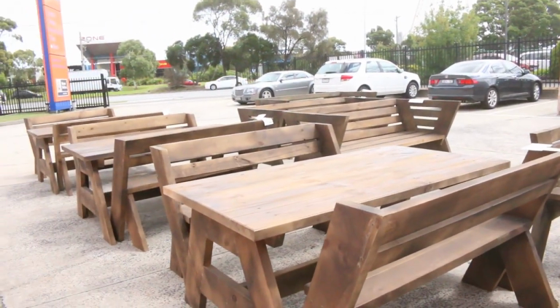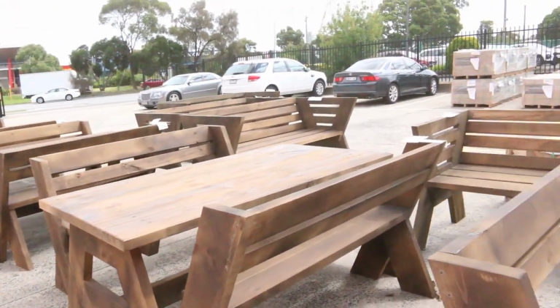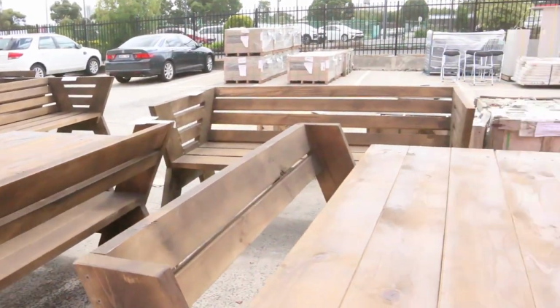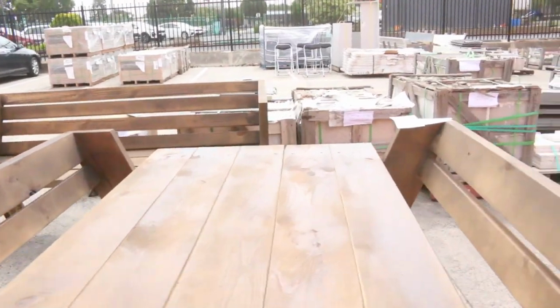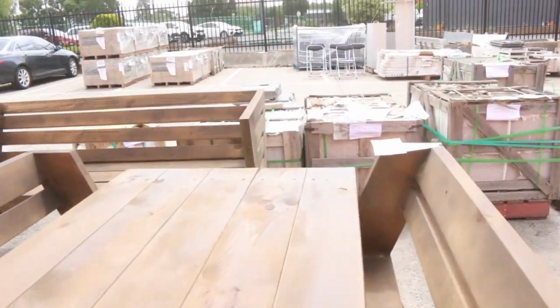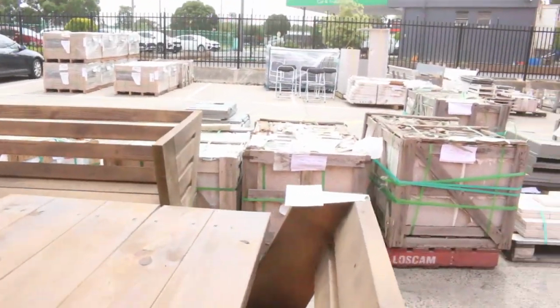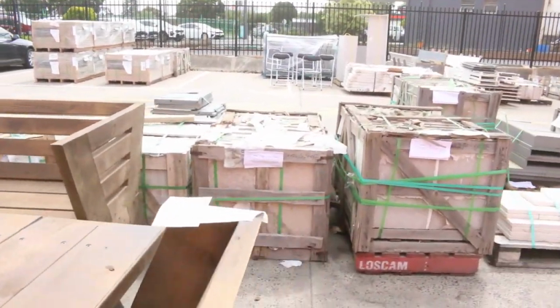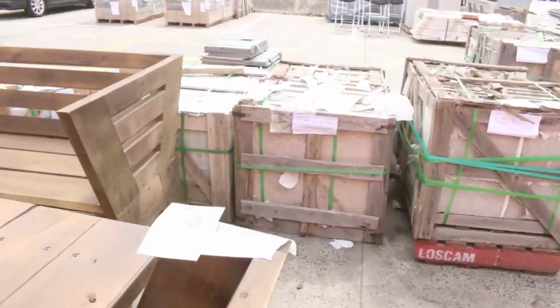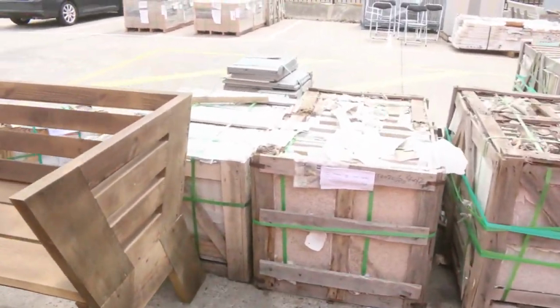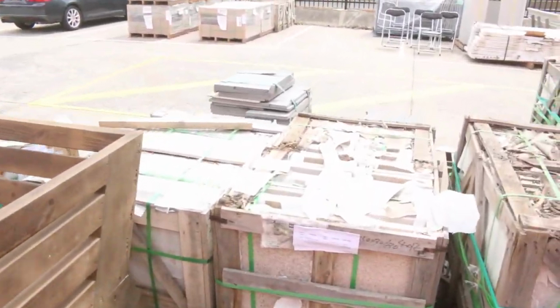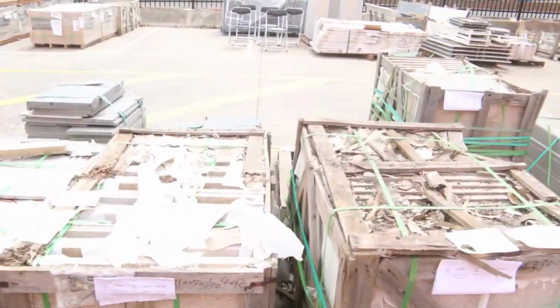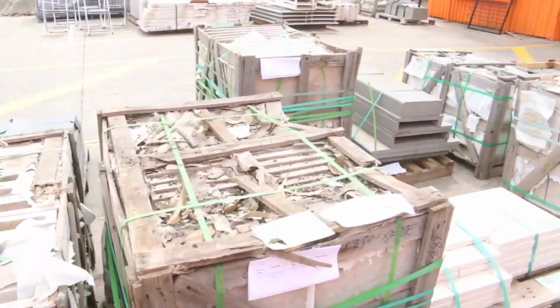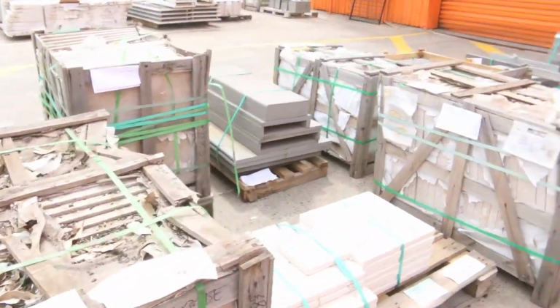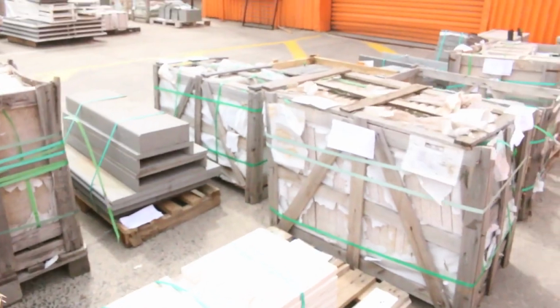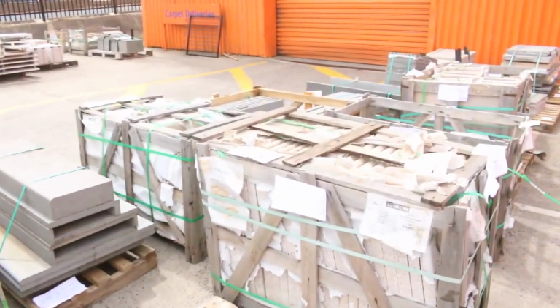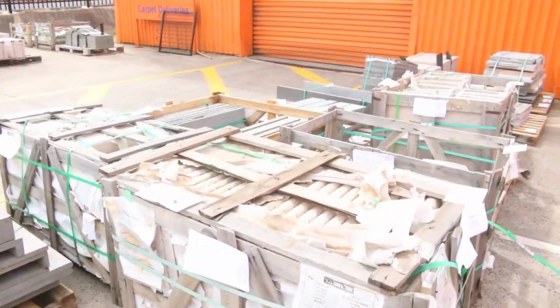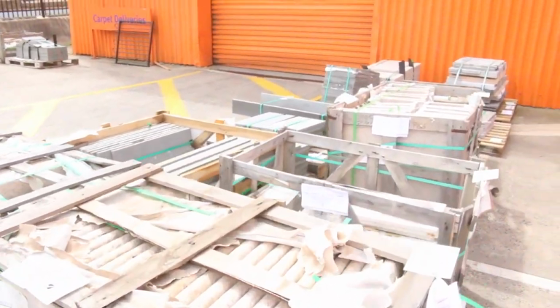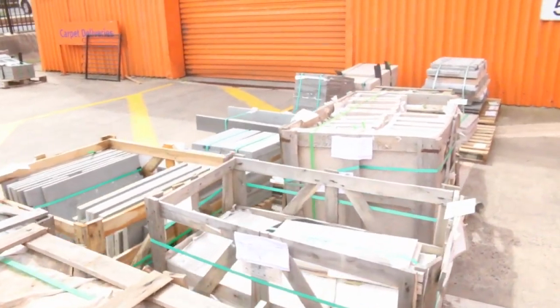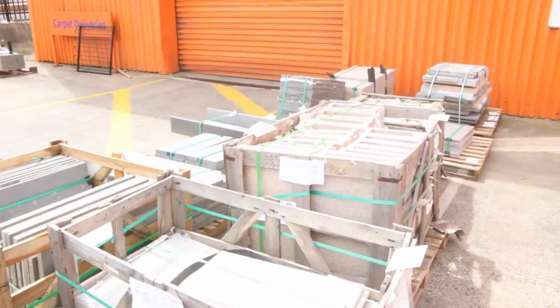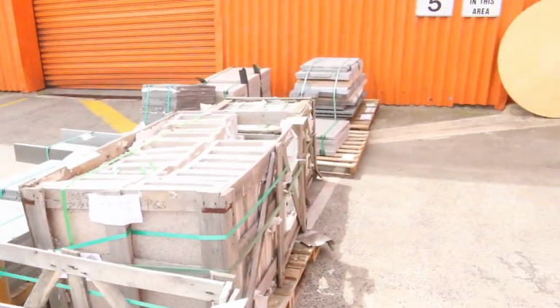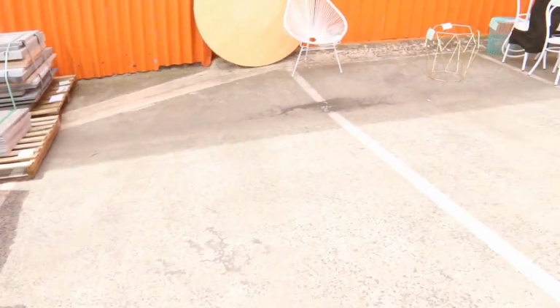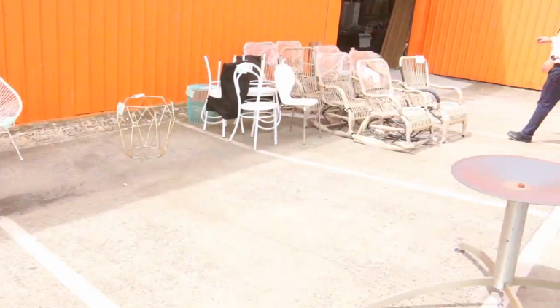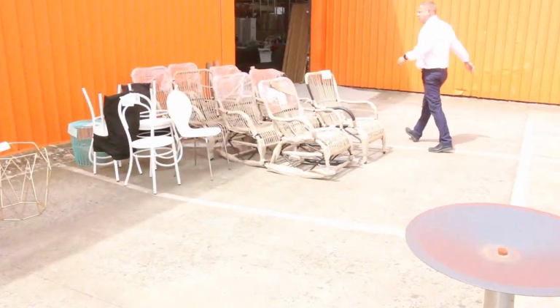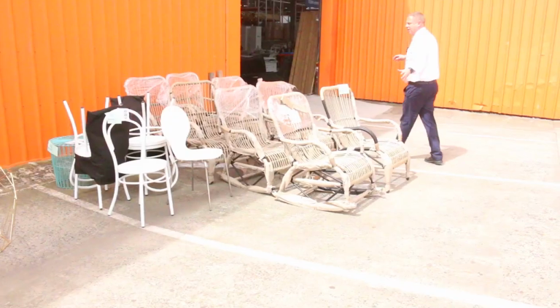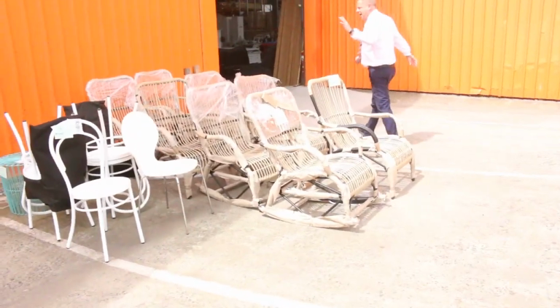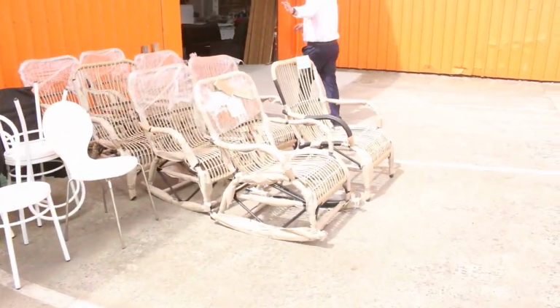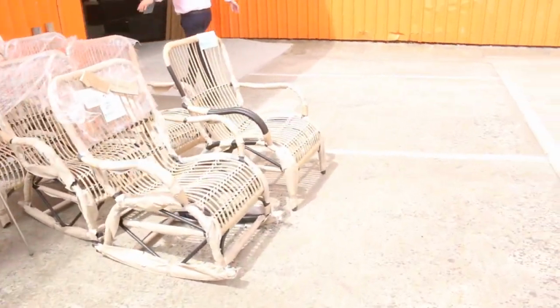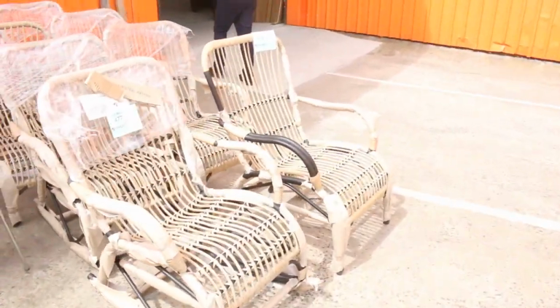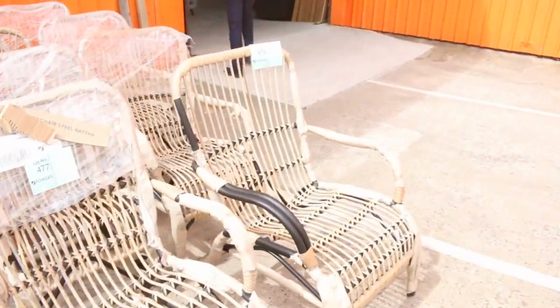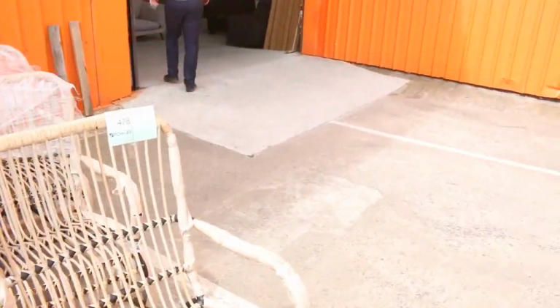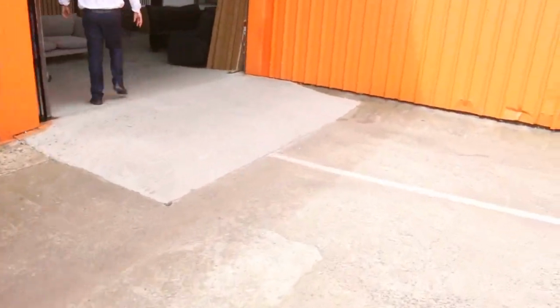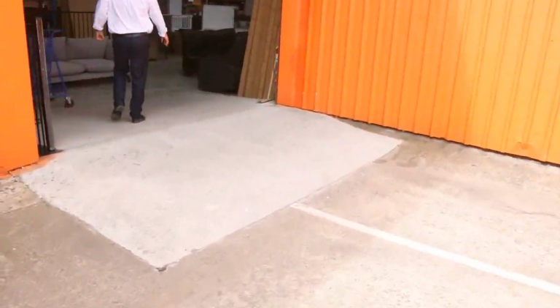I can see some pavers, and I can see some ex-hire chairs over the back there. More outdoor furniture here, so really good stuff. This will all be towards the end of tomorrow's auction, so yeah, it'll be really nice gear to have a look through.